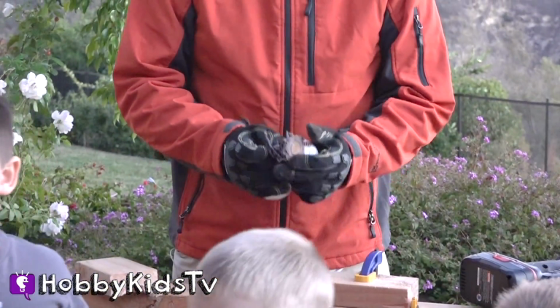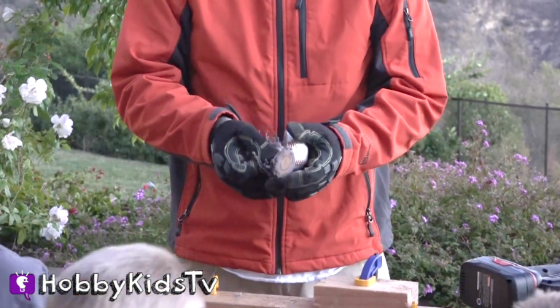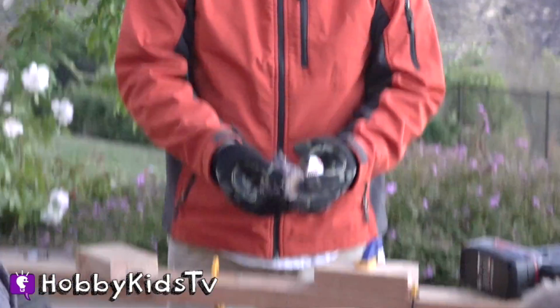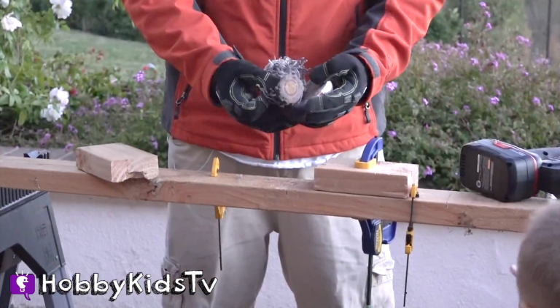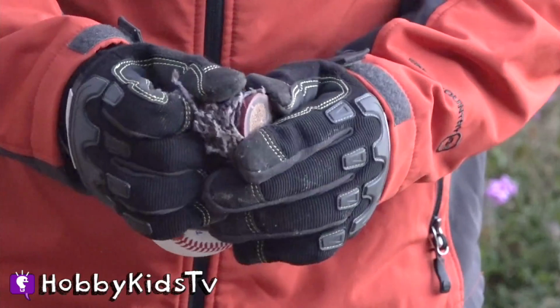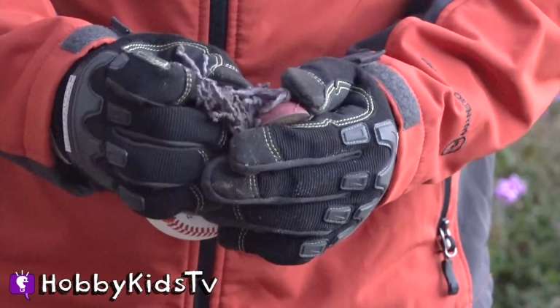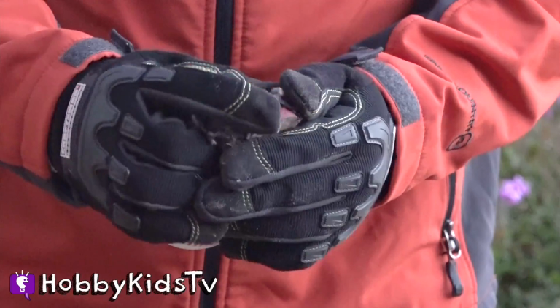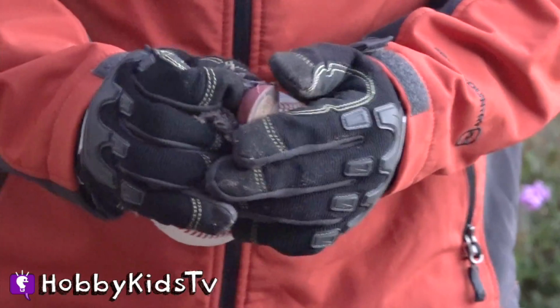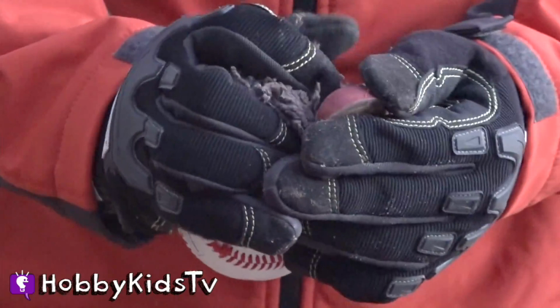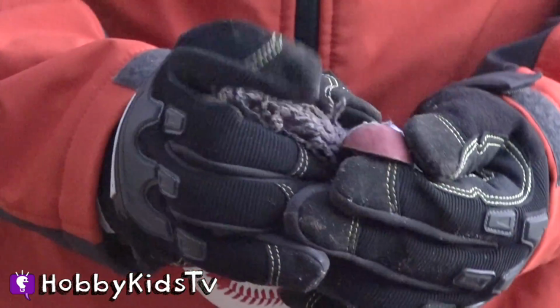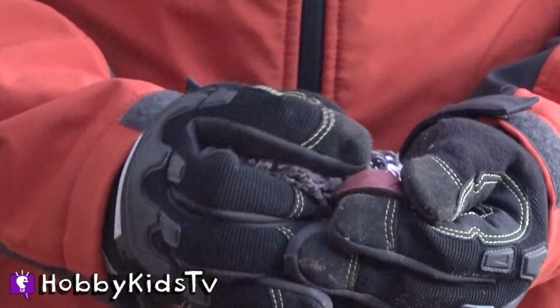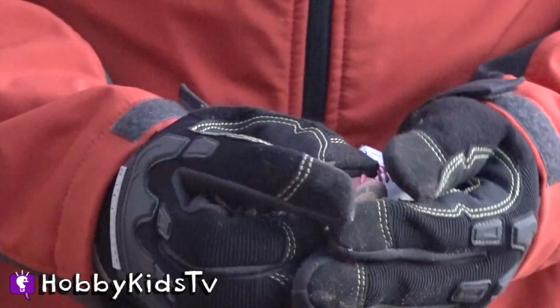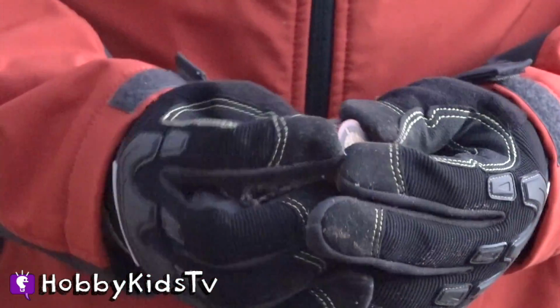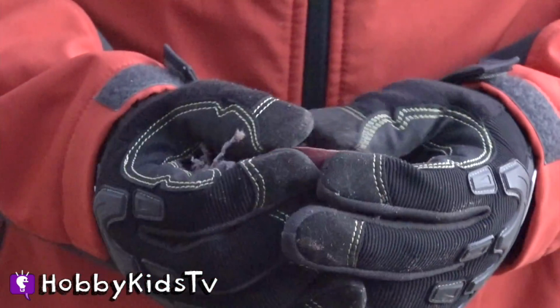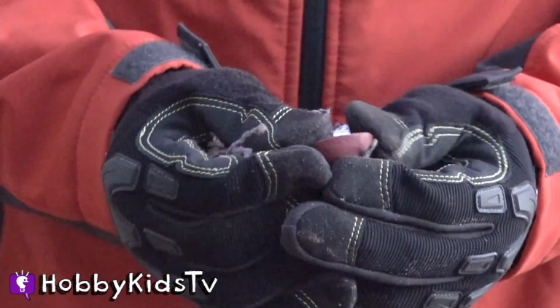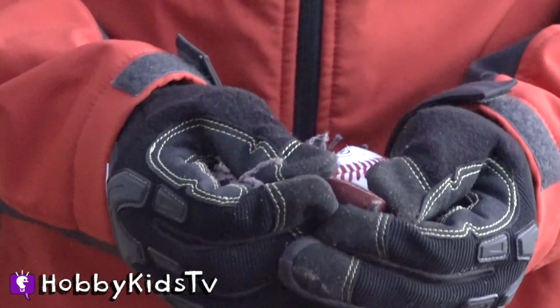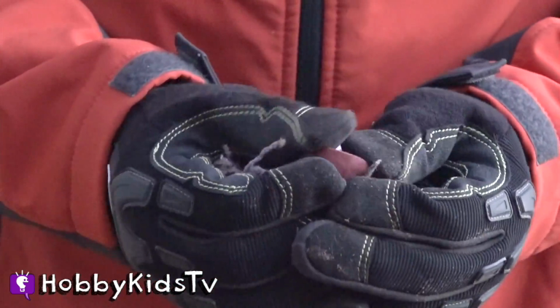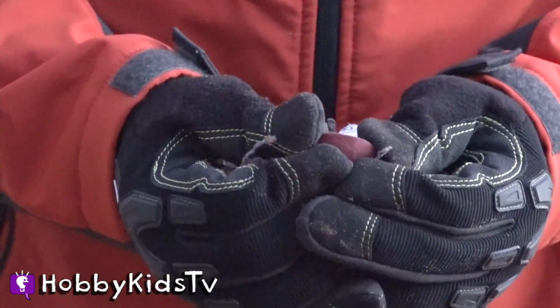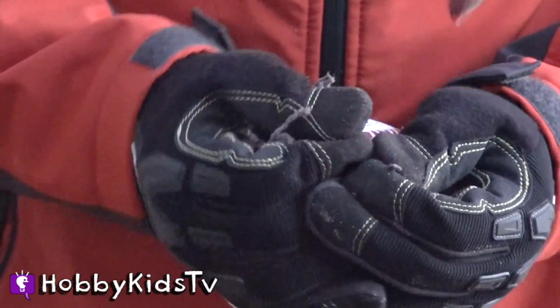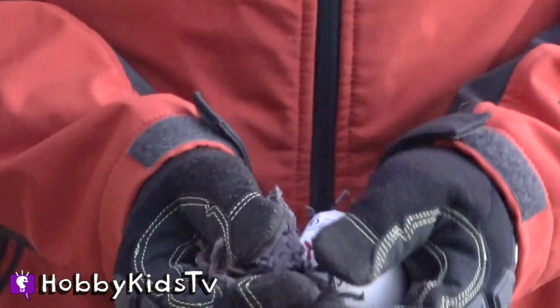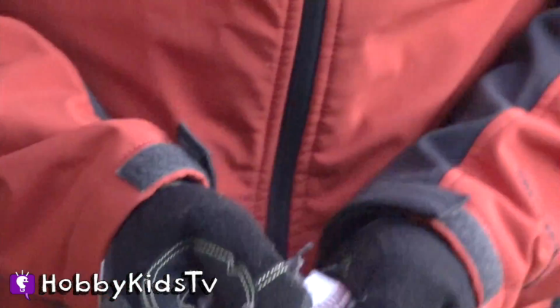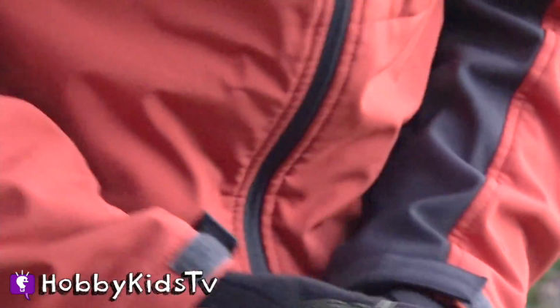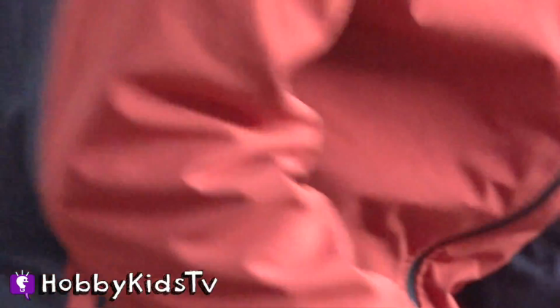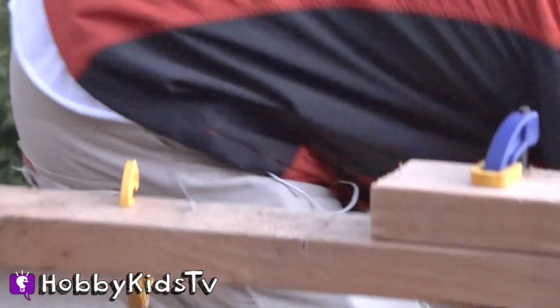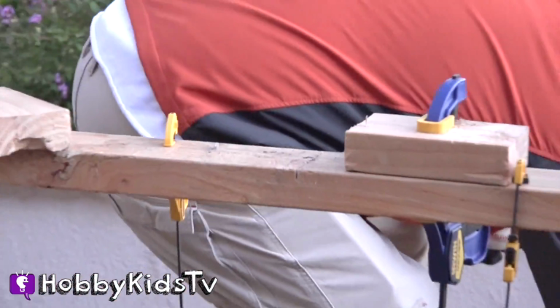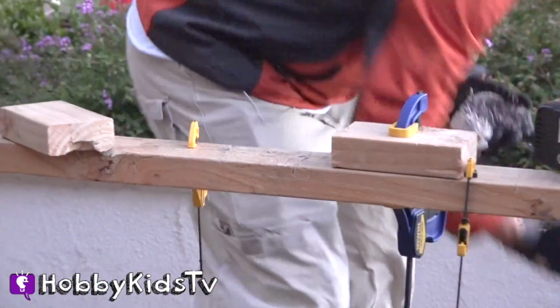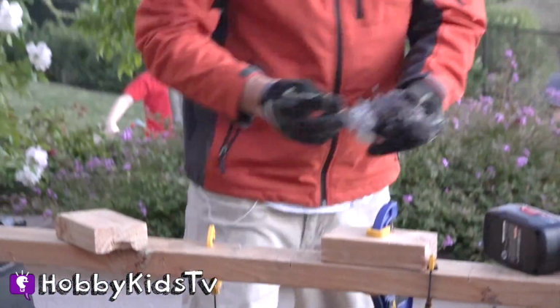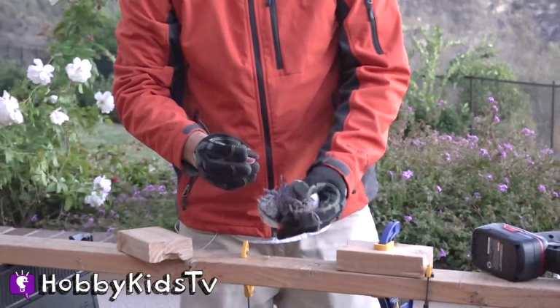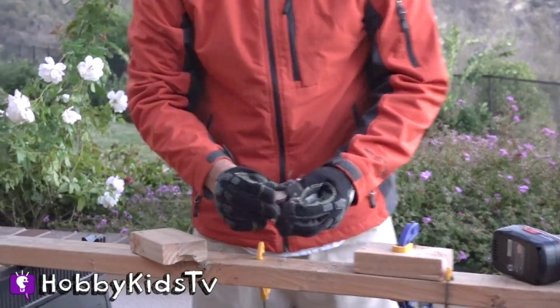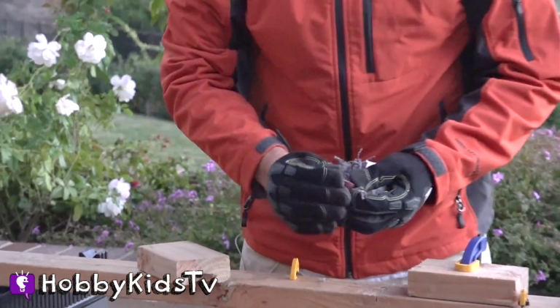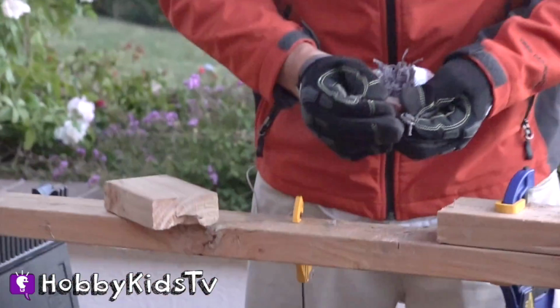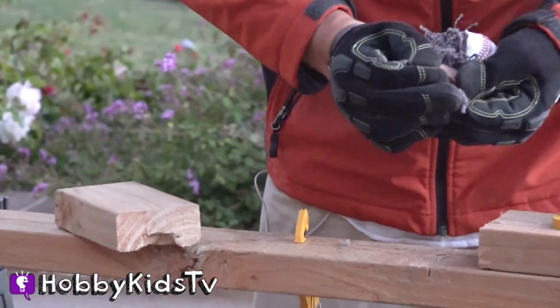Look at that. Then it gets to this rubber core. Whoa! Is that a rubber ball? Yeah. And inside... Whoa! What was that? Yeah, it's a rubber ball. But in the middle of that rubber ball, there's like a cork.